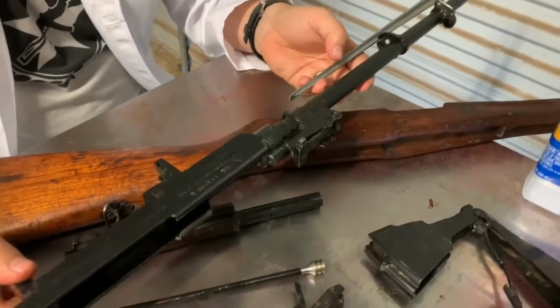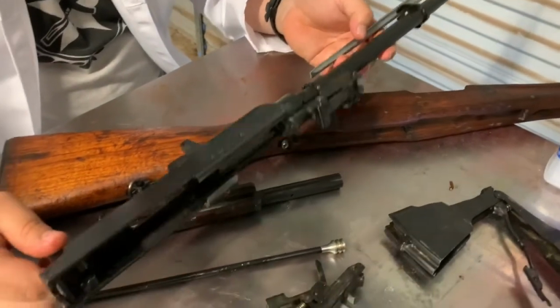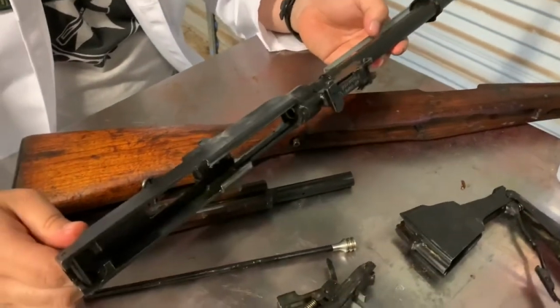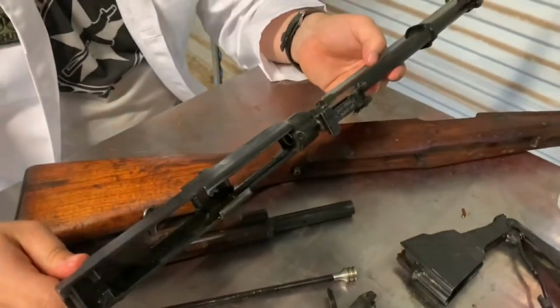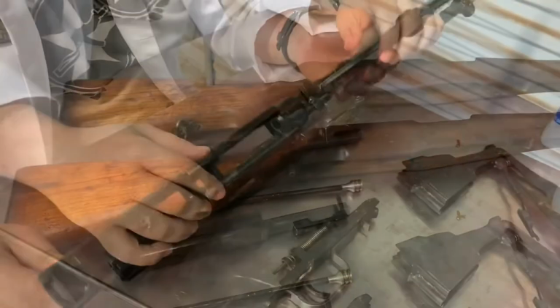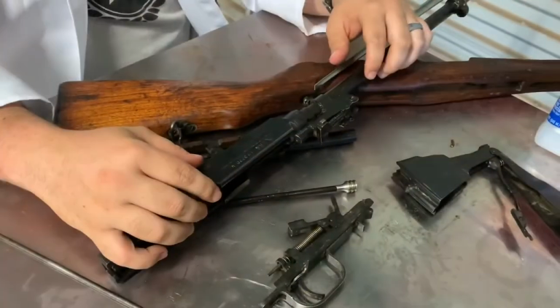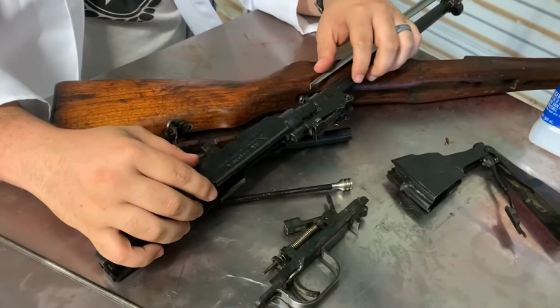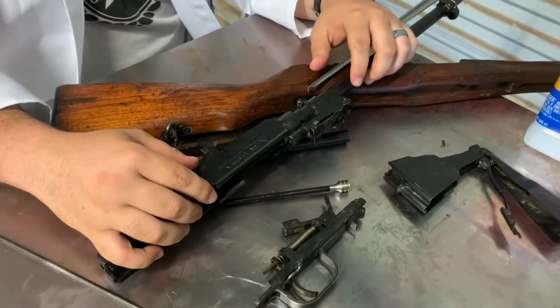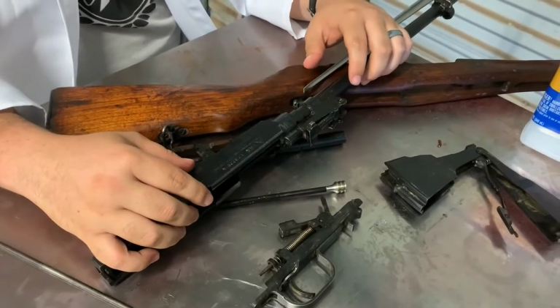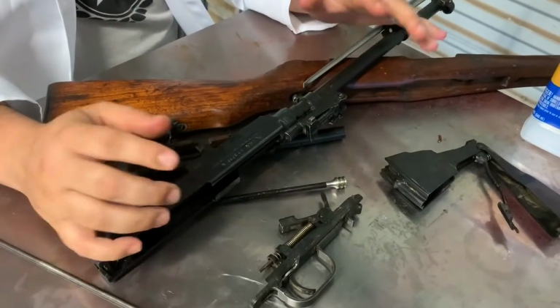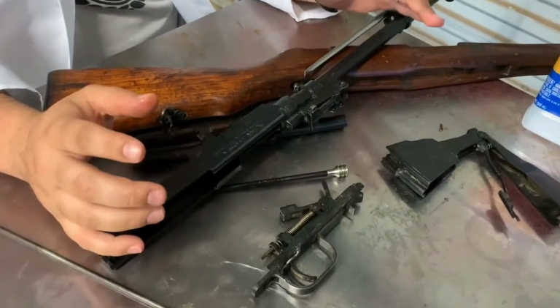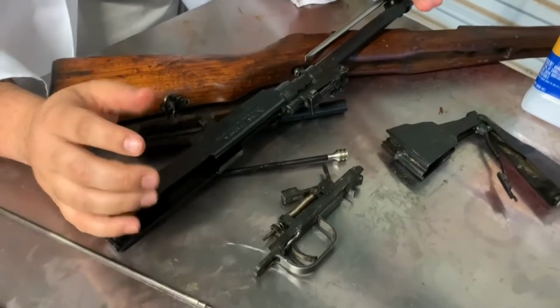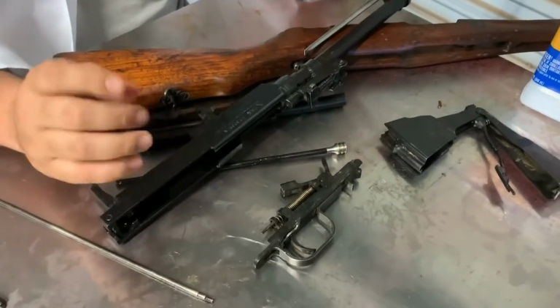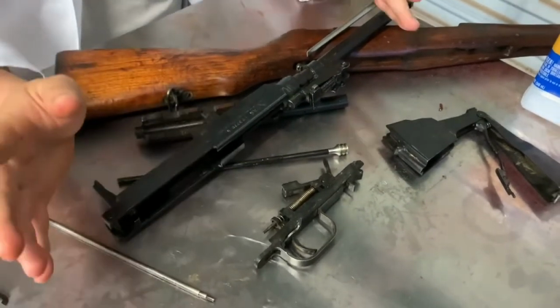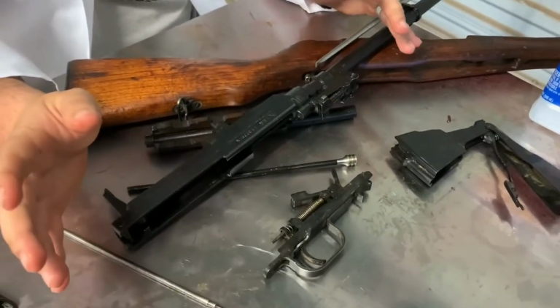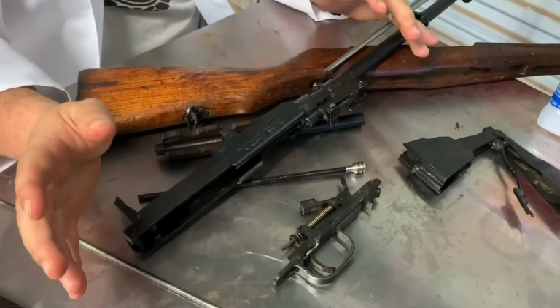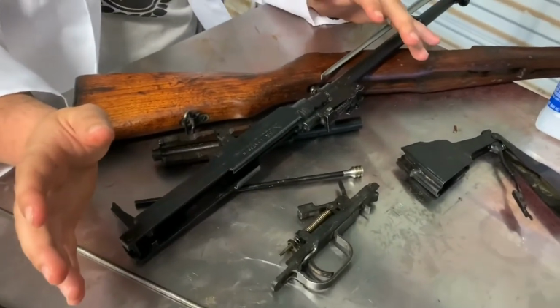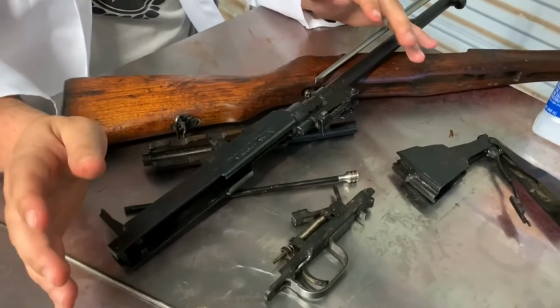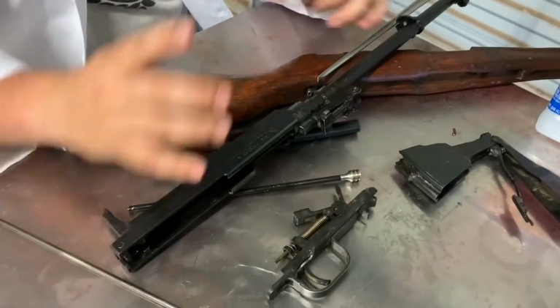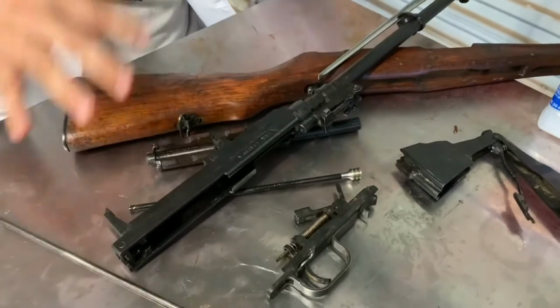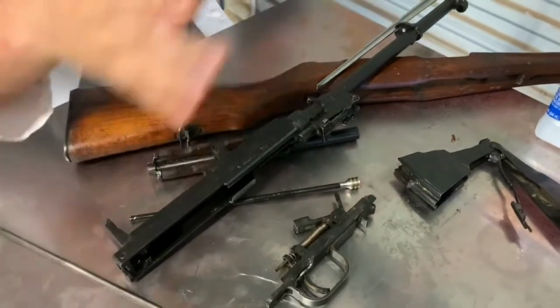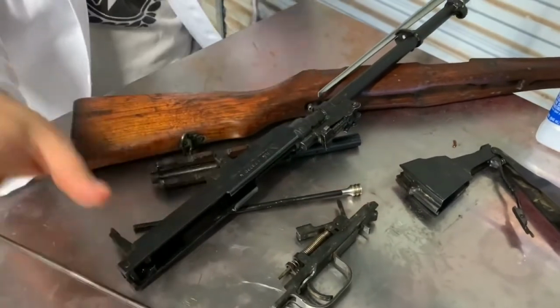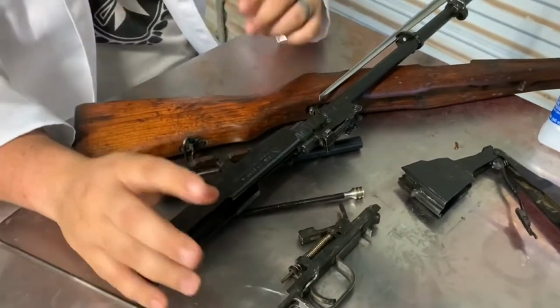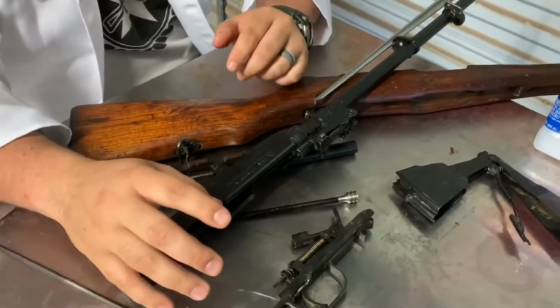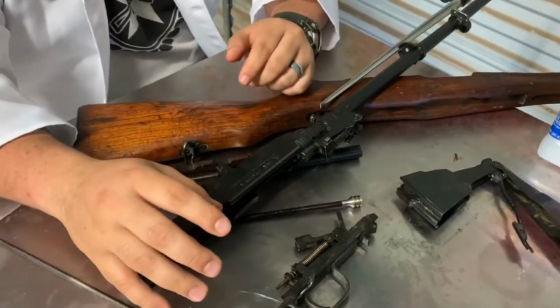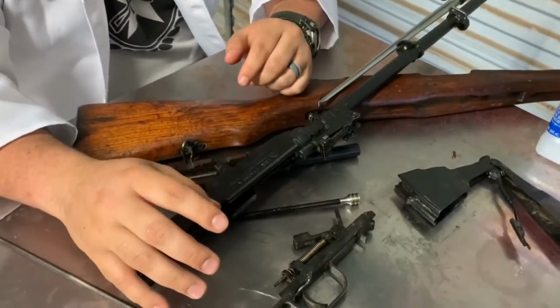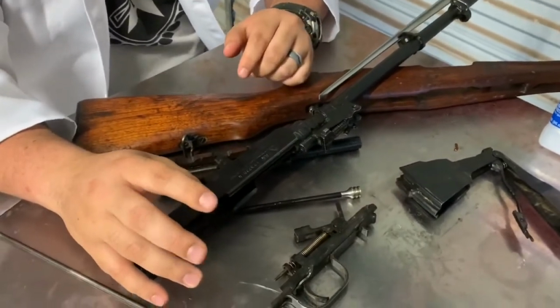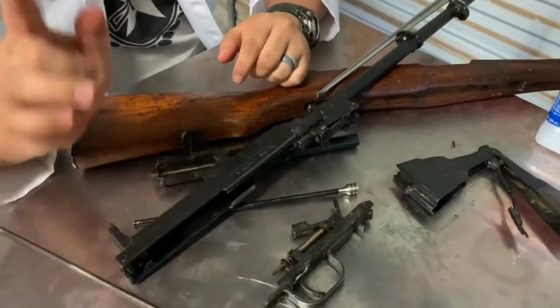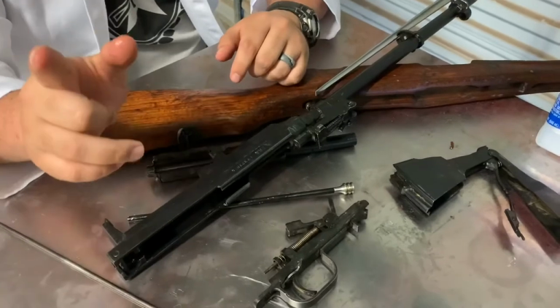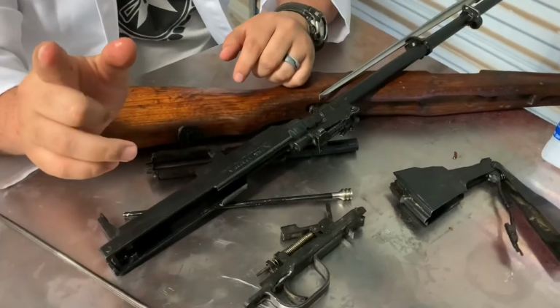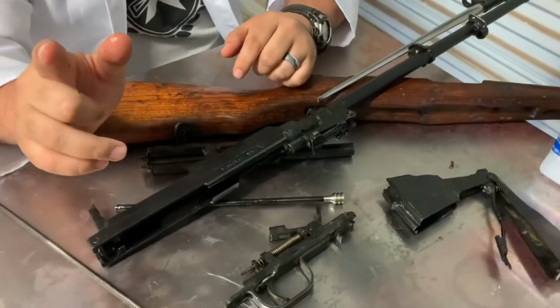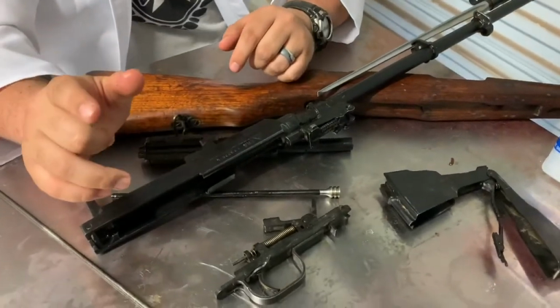Alright guys, give me just a second and we are going to put this thing back together. We've got our parts laid out in a big glorious heap. If this was your first time taking it apart, you would have stopped here to clean out all your stuff. Now are you guys ready to put this back together?